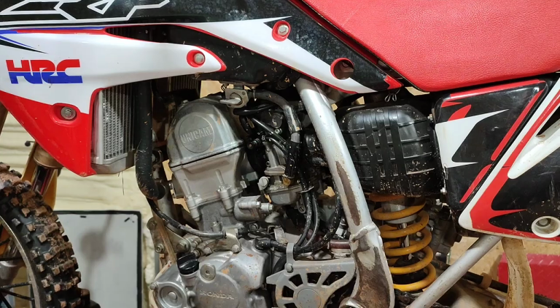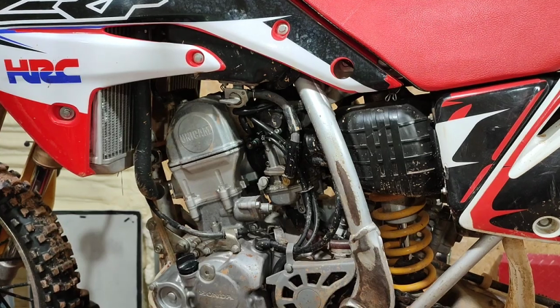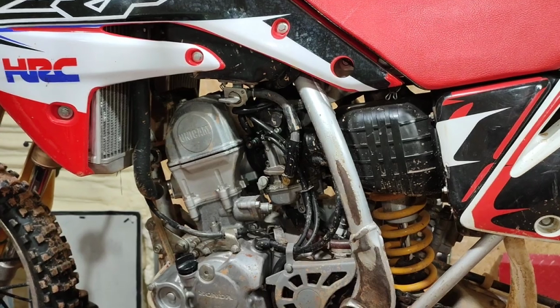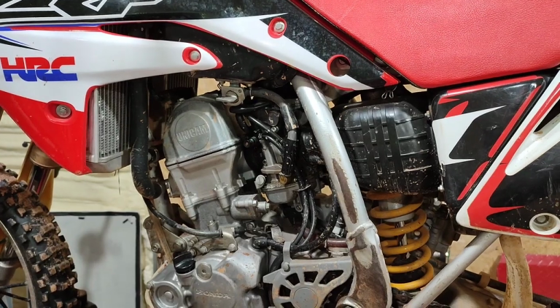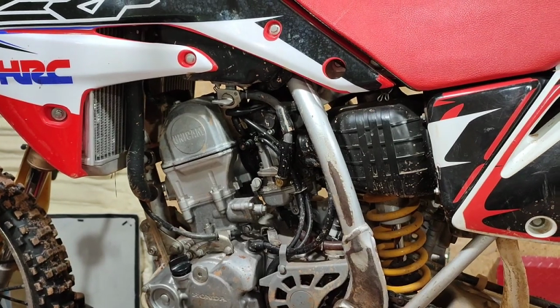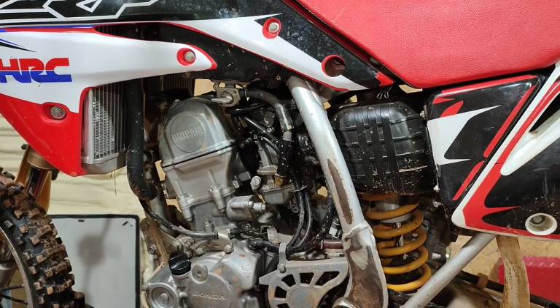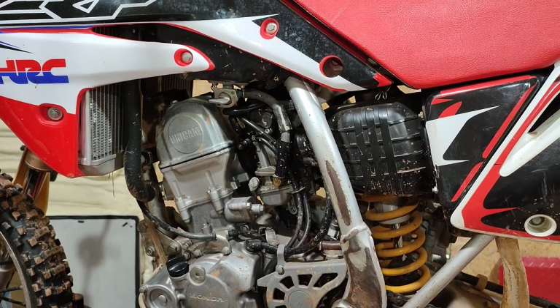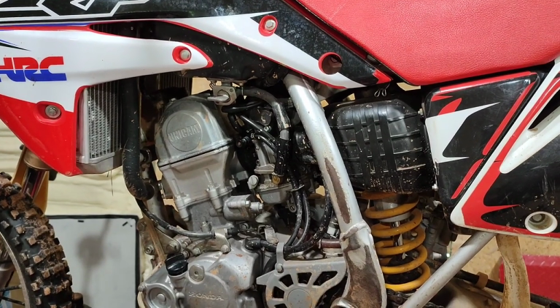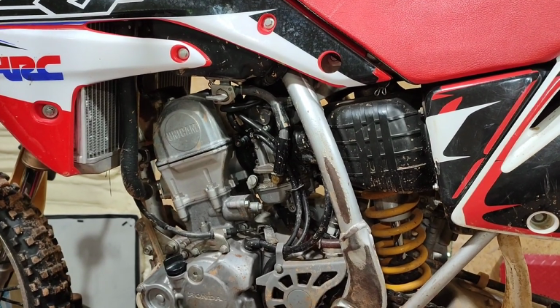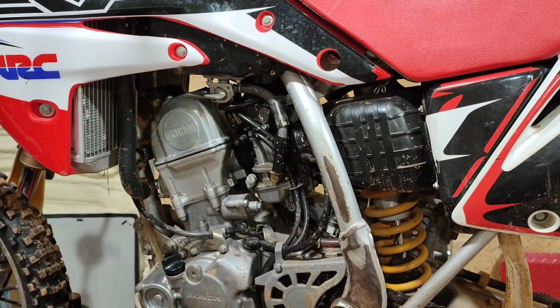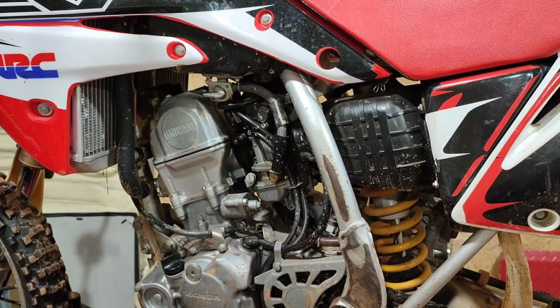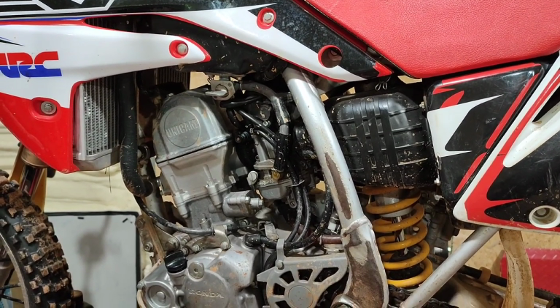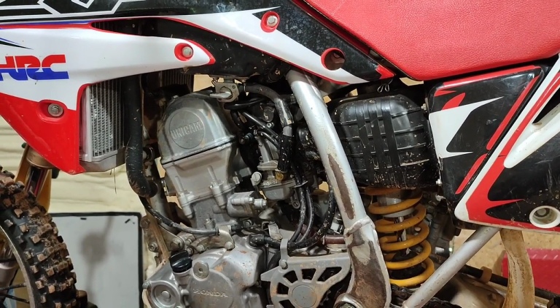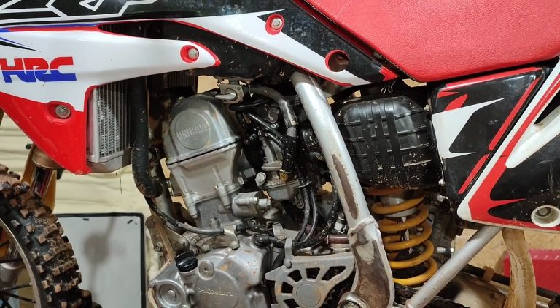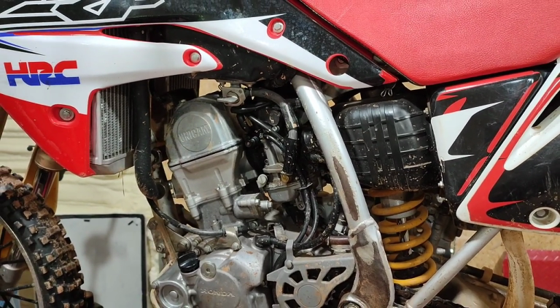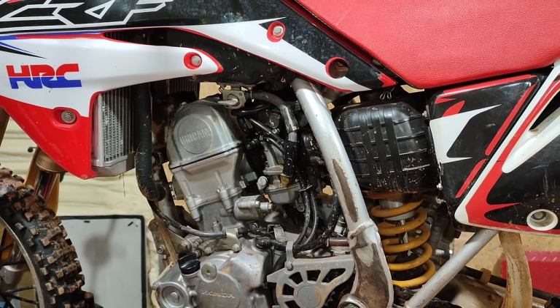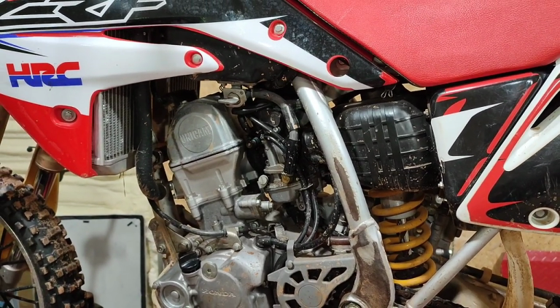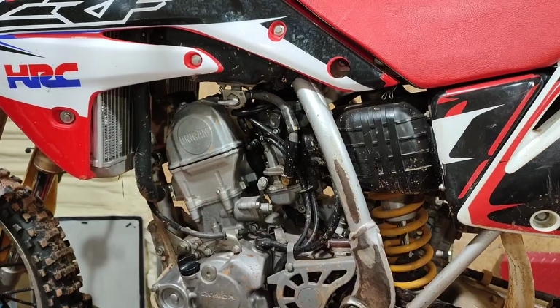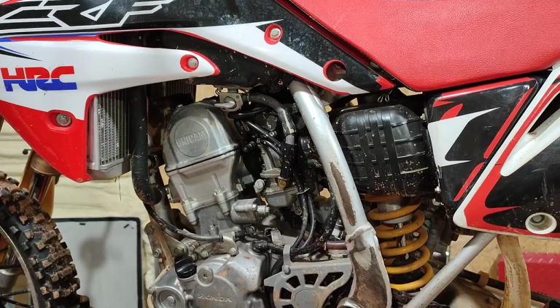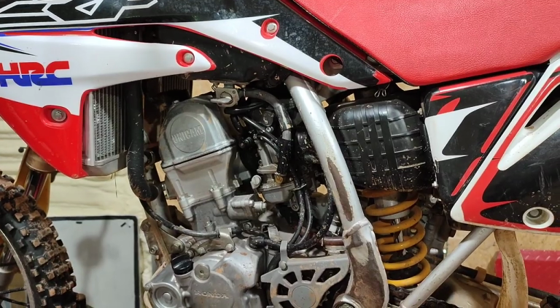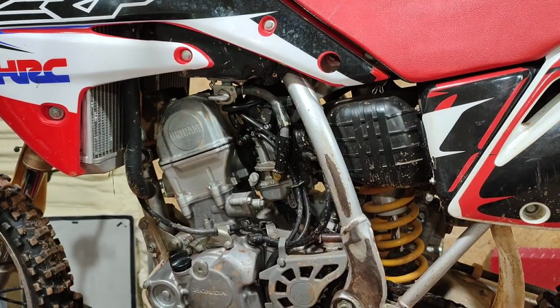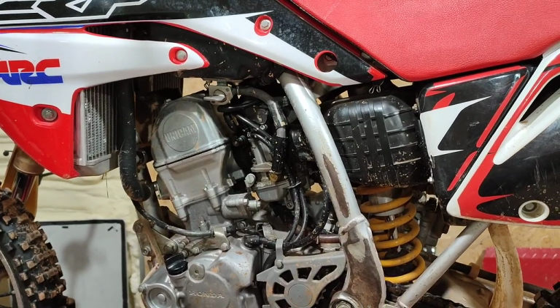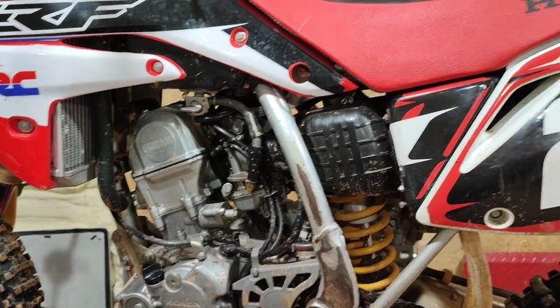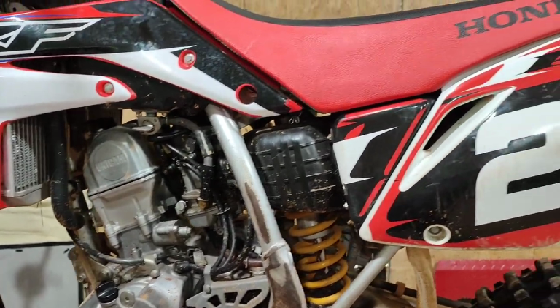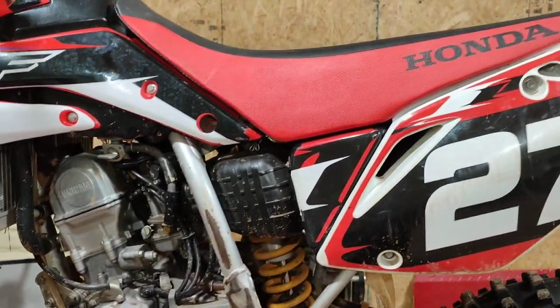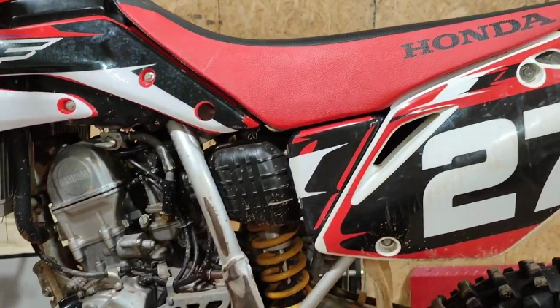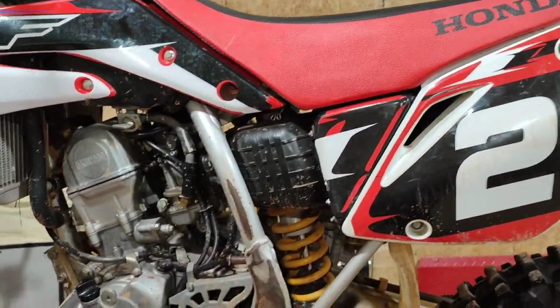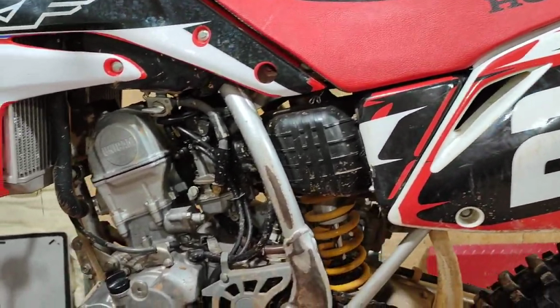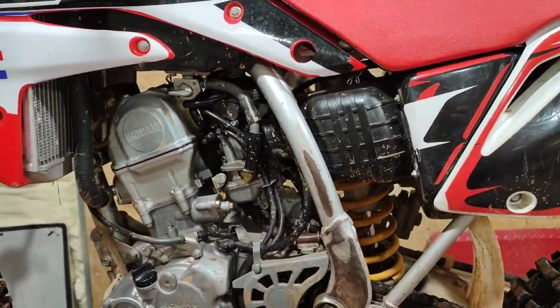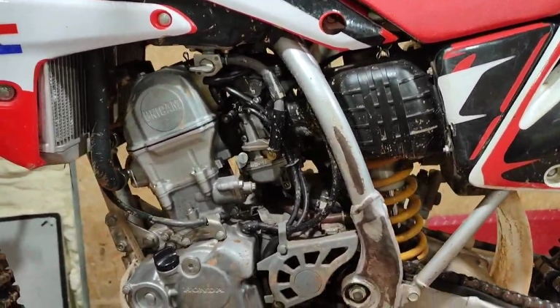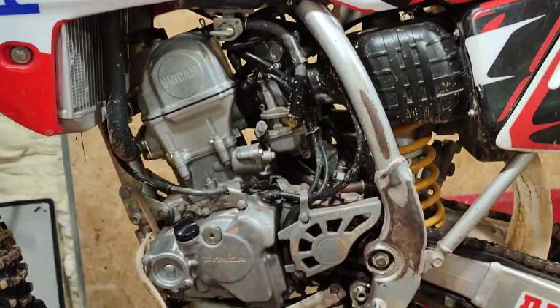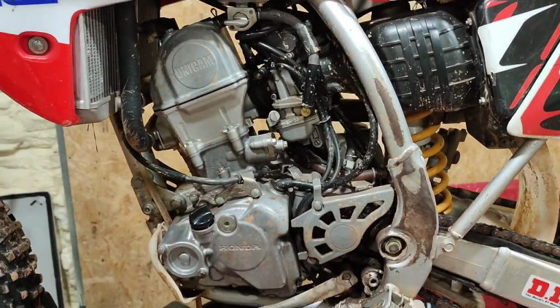Hey guys, Tepco Soccer Parade. Today we're doing an oil change and transmission change on a Honda CRF 150R. These bikes are sweet. They love to rev and scream. This one's in really good shape.